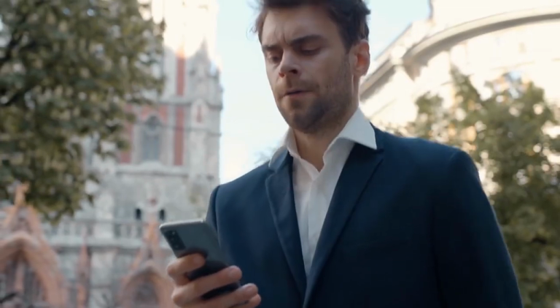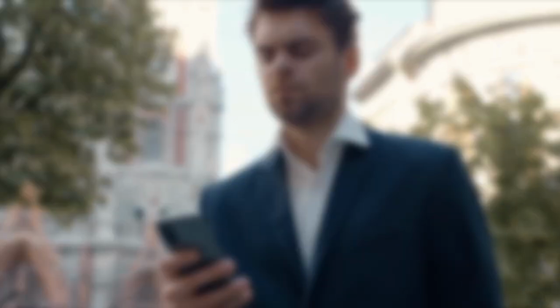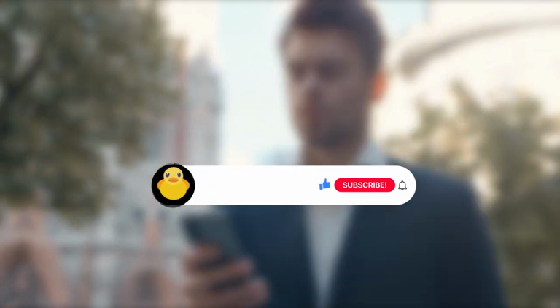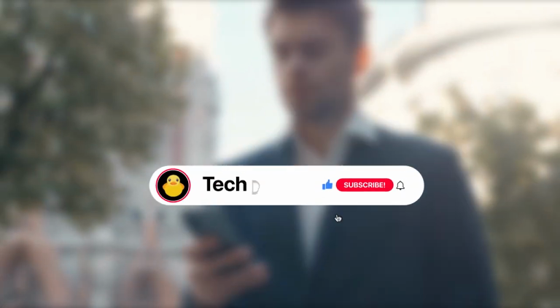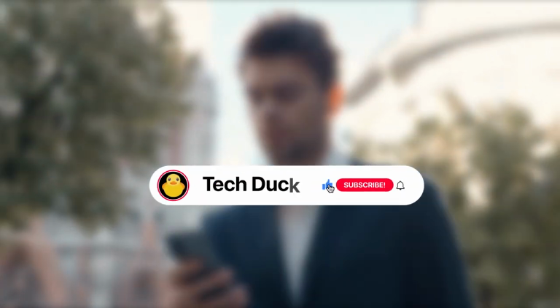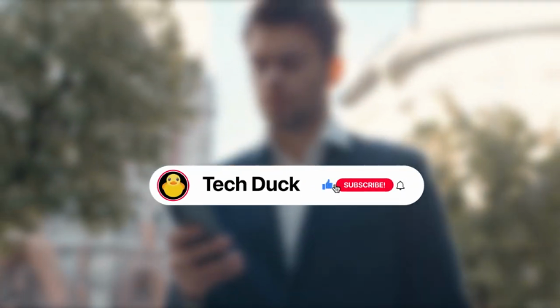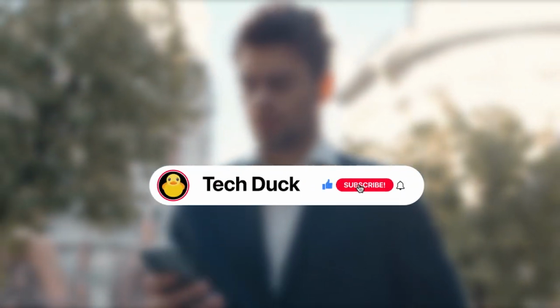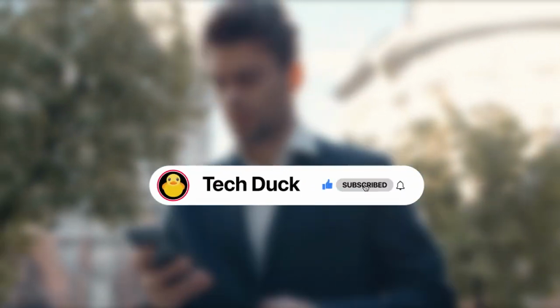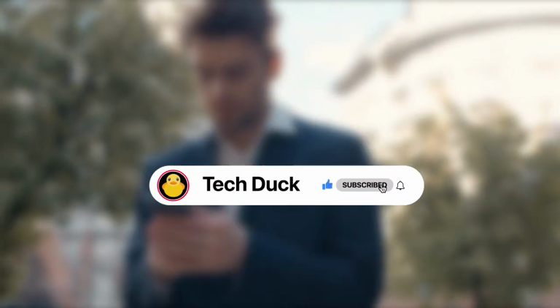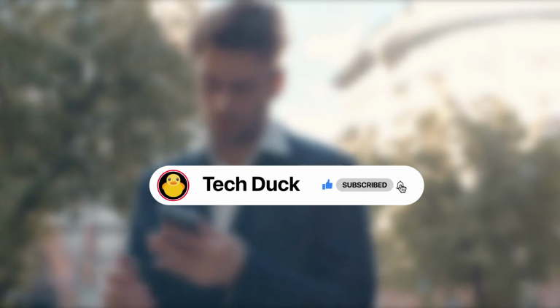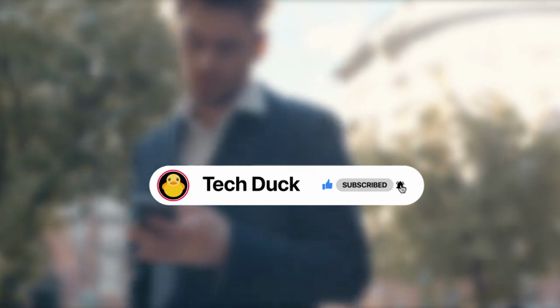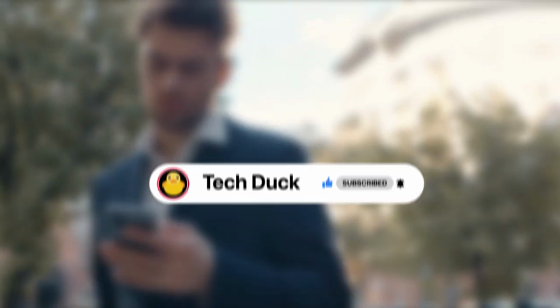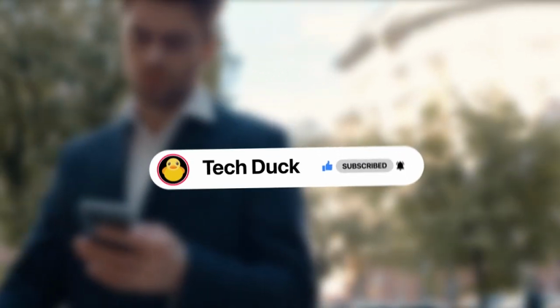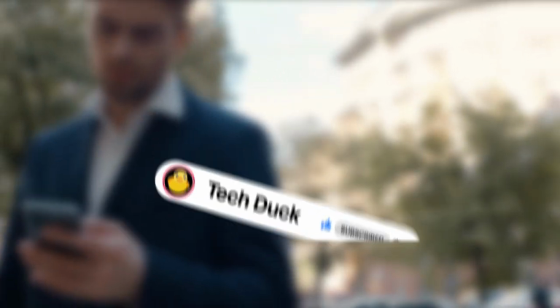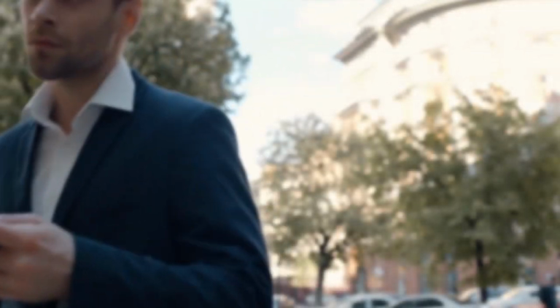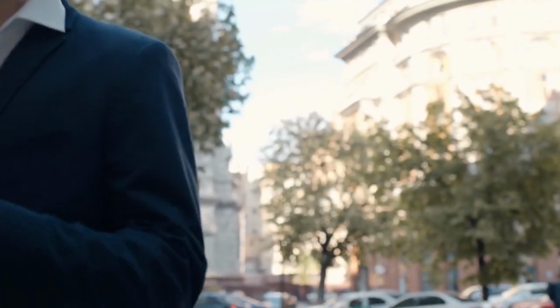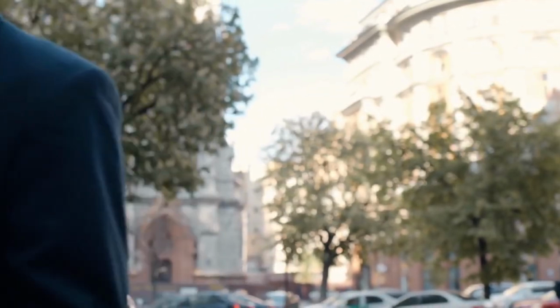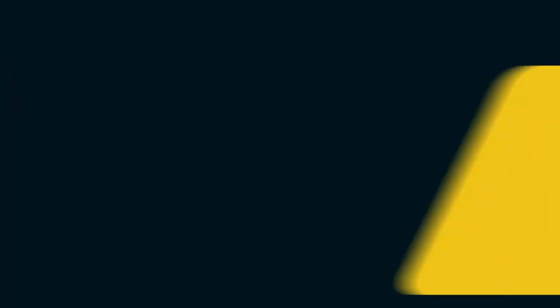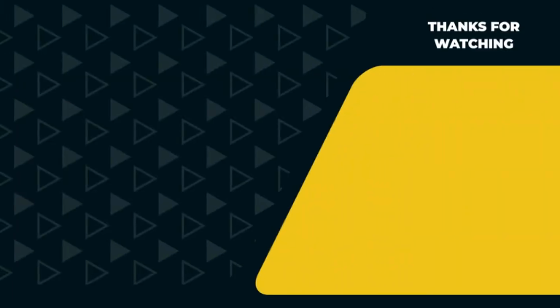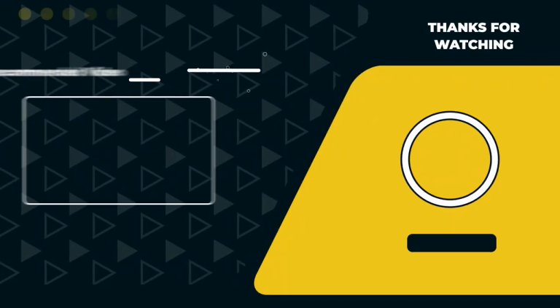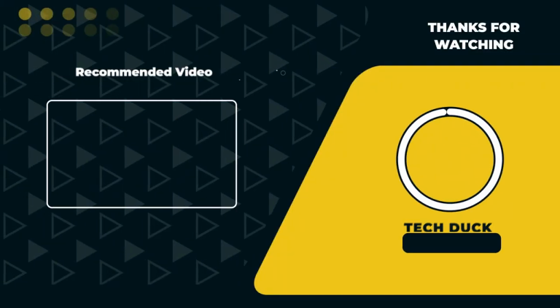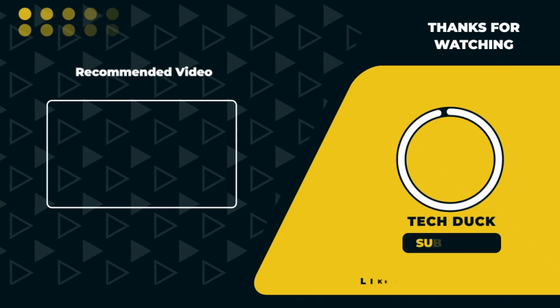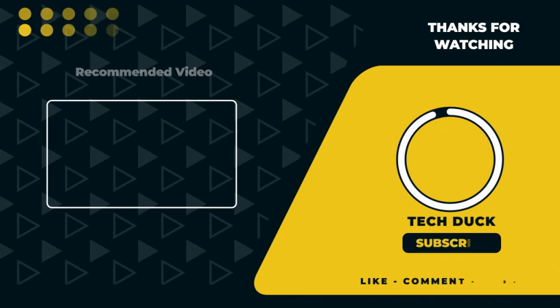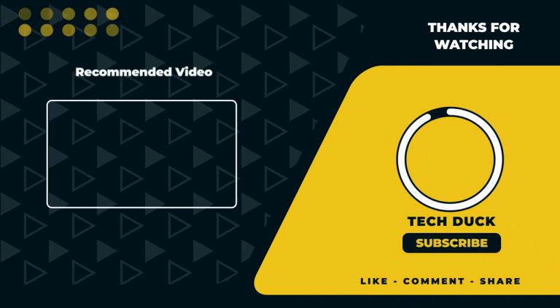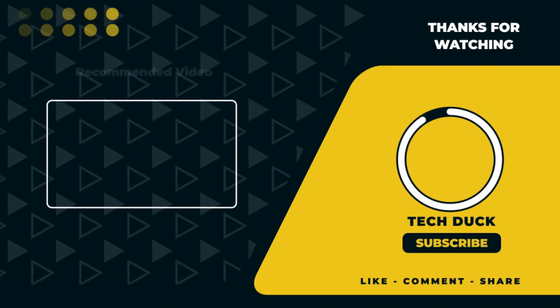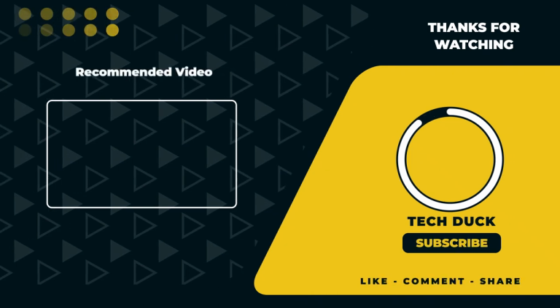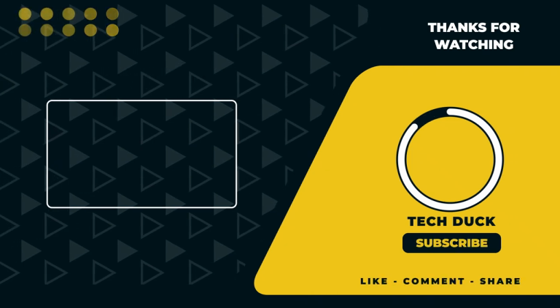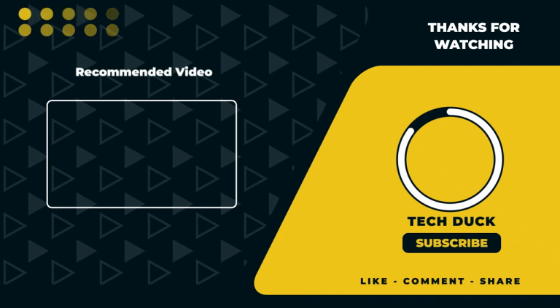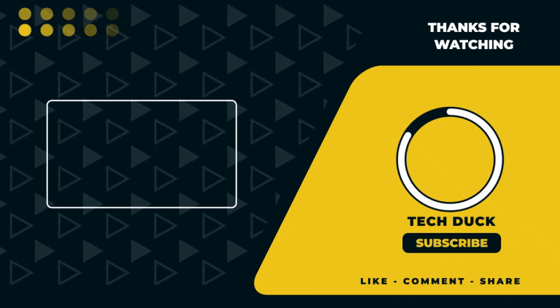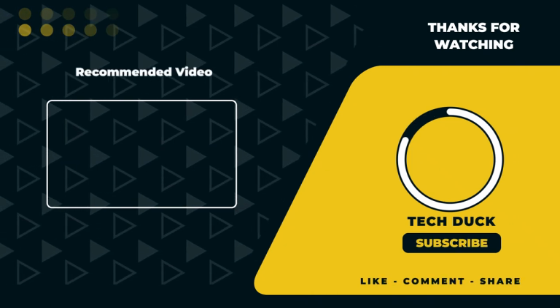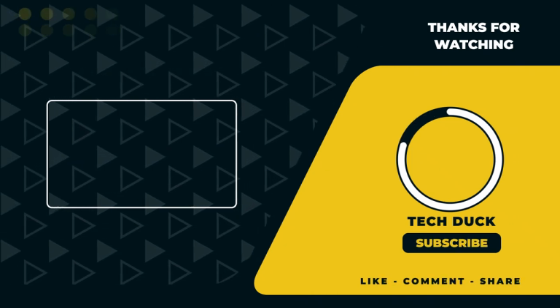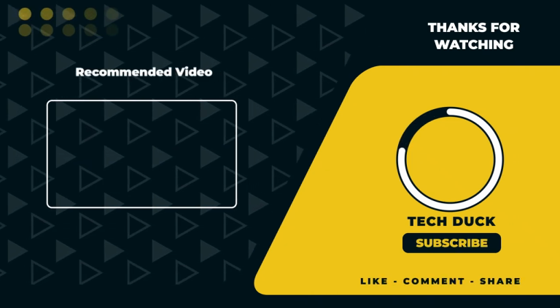Subscribe and turn on notifications so you don't miss more videos of ingenious gadgets for students and much more. Check out this video on the top left for the Best Fingerprint Smart Door Locks, and I'll see you in the next video.